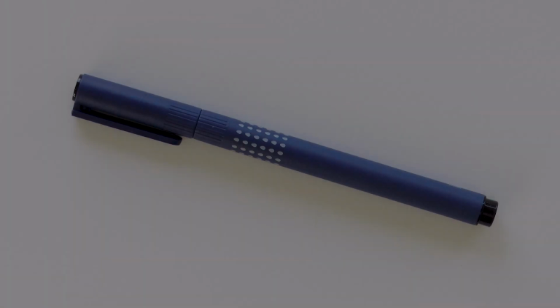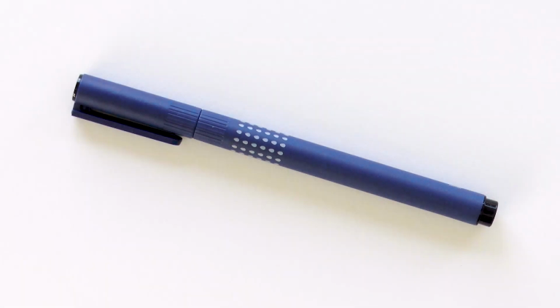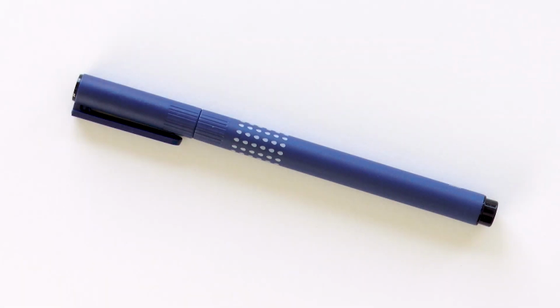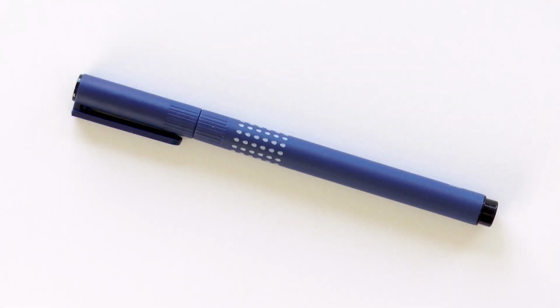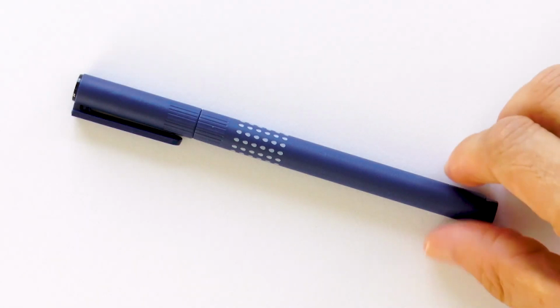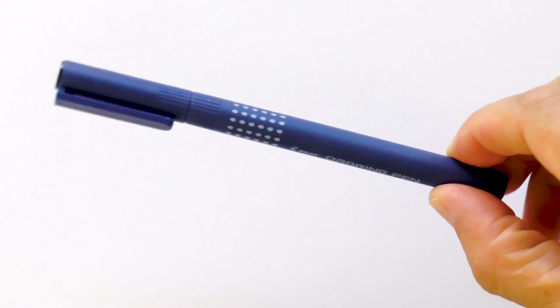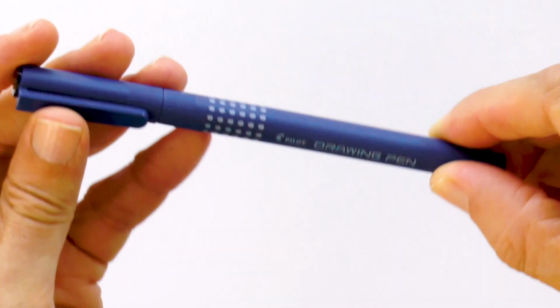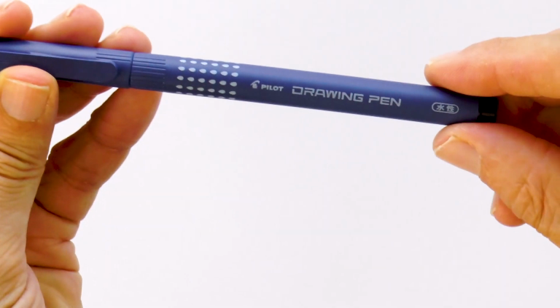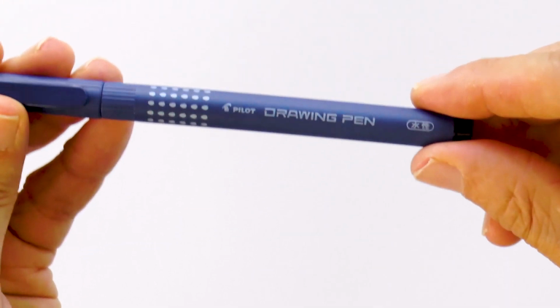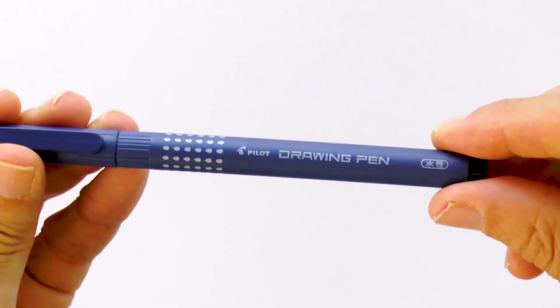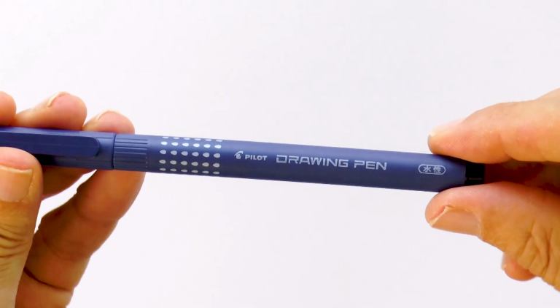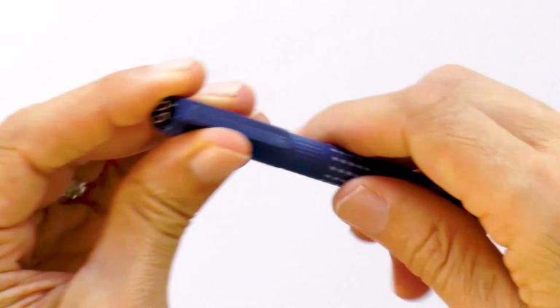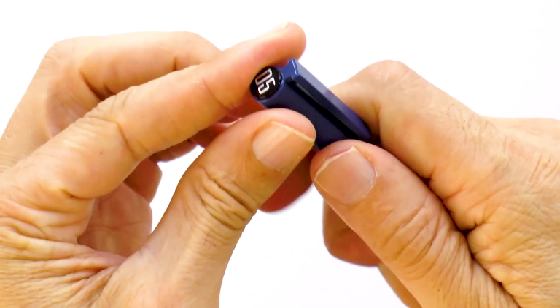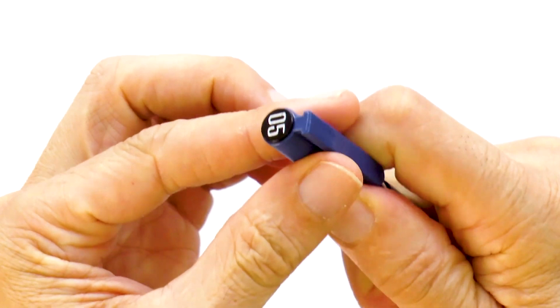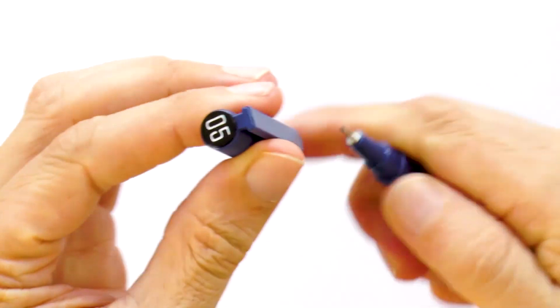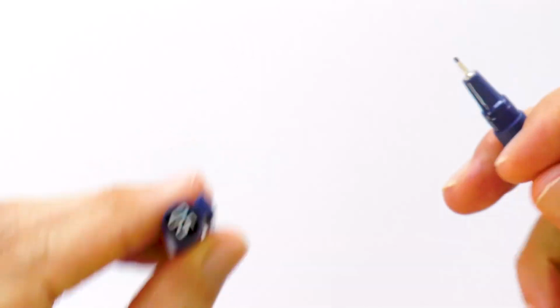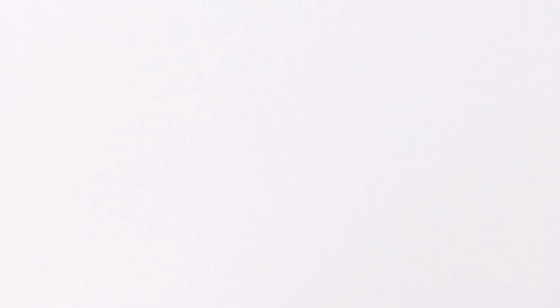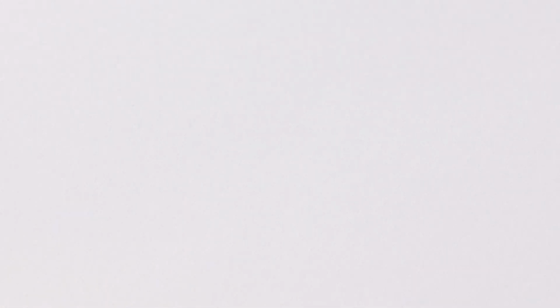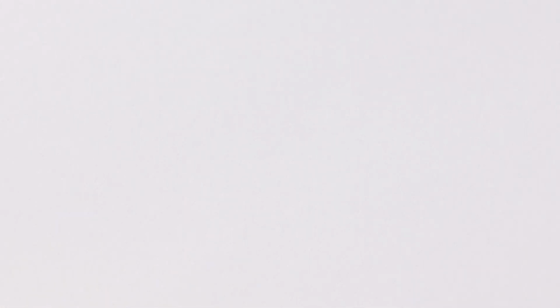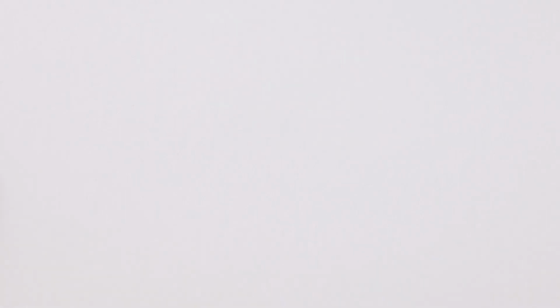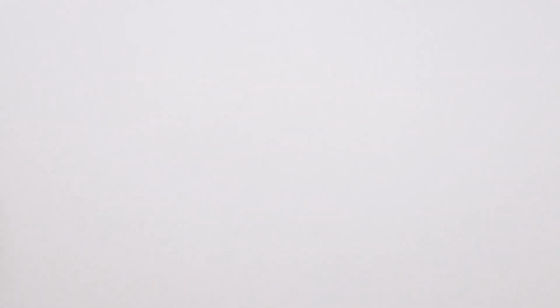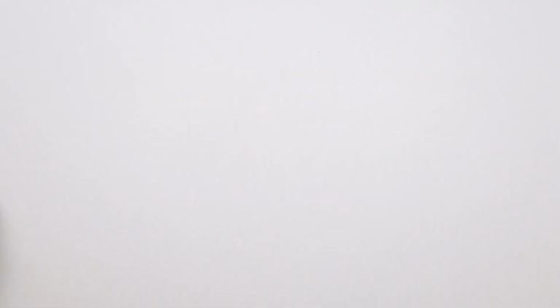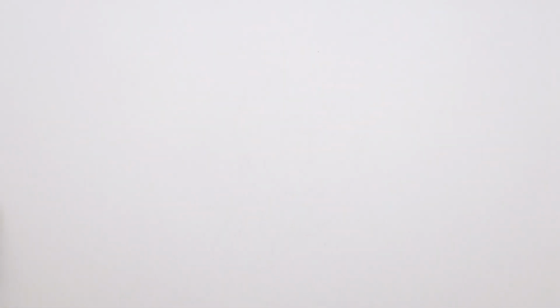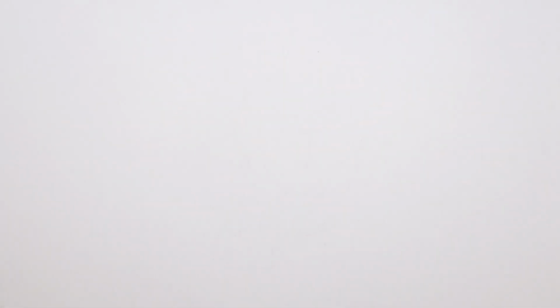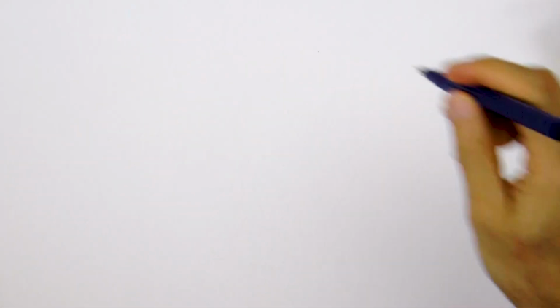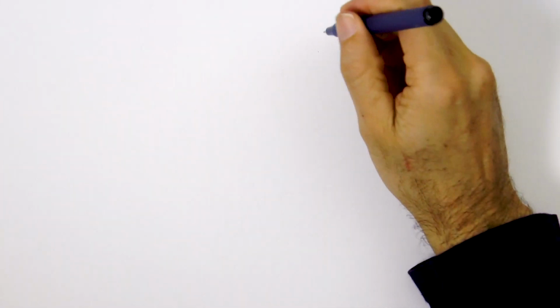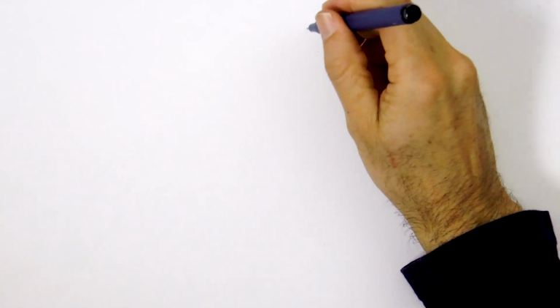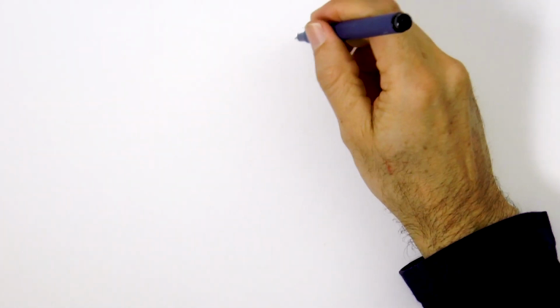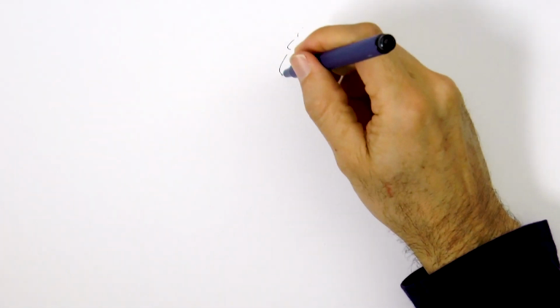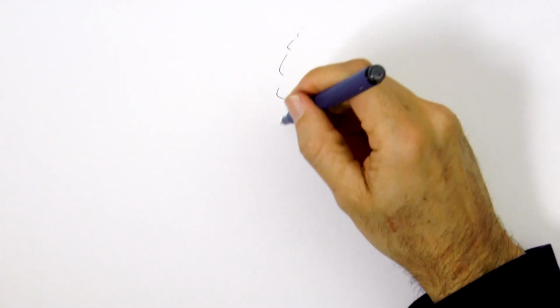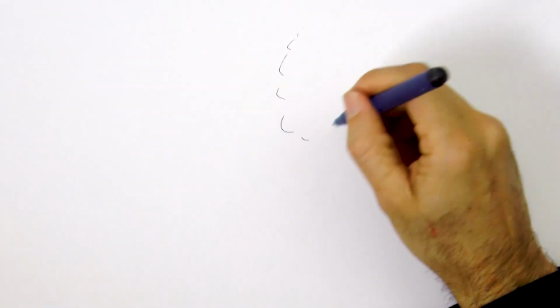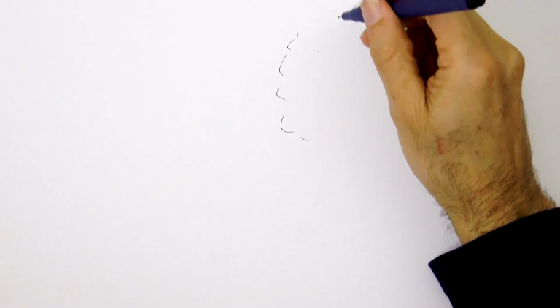Hello my friends and welcome to another Tuesday of tutorial! I am Leonardo Pereznieto and today we will sketch in a doodling way a bull! I'll begin very rapidly drawing